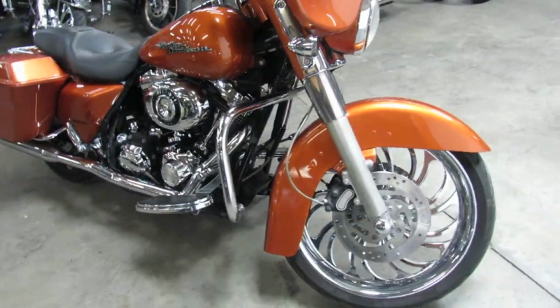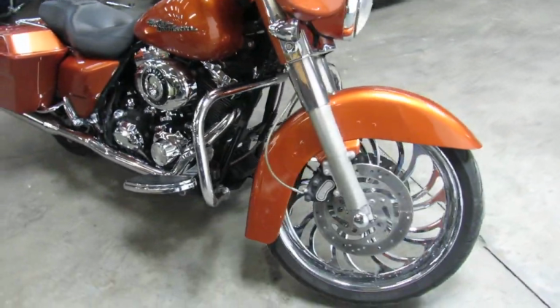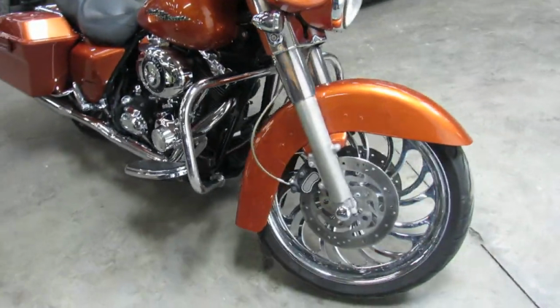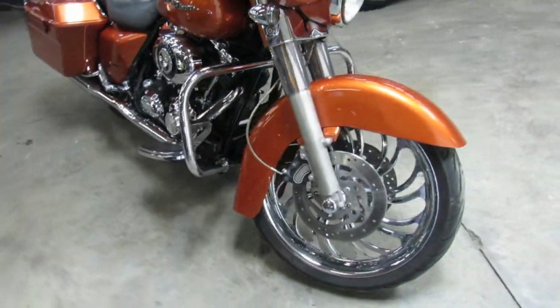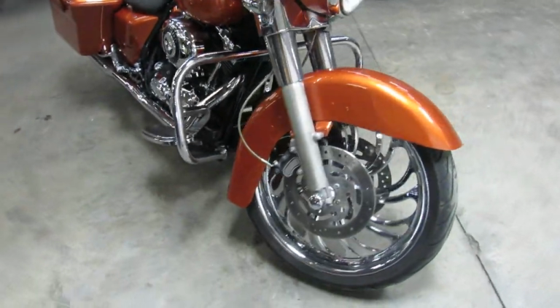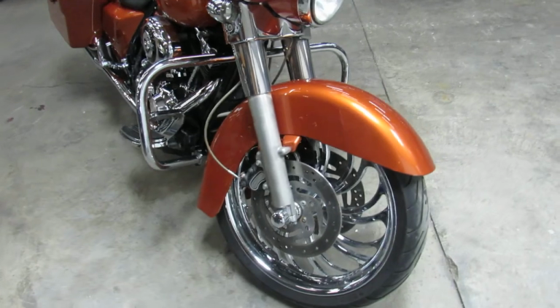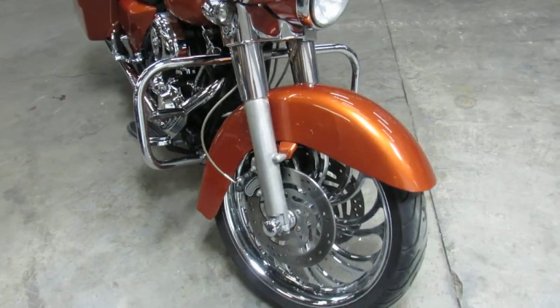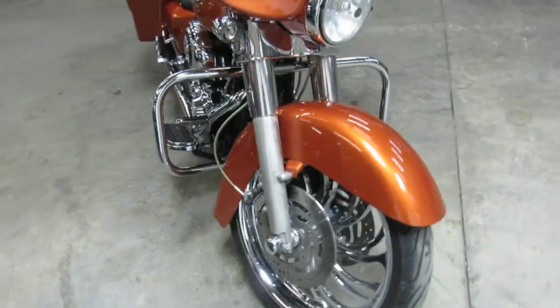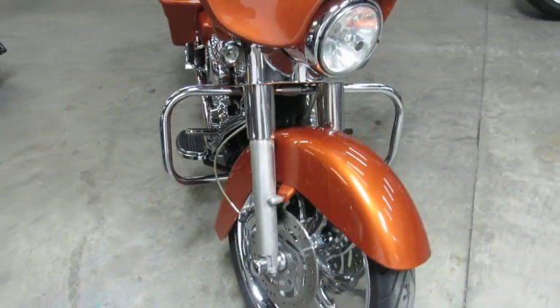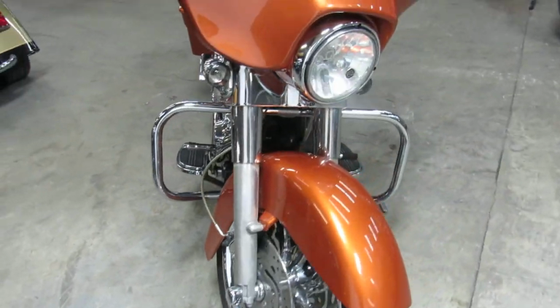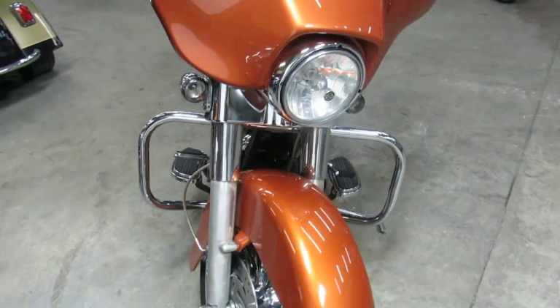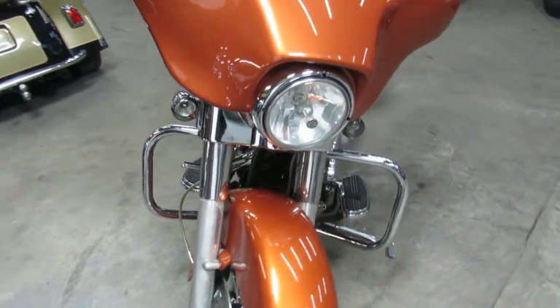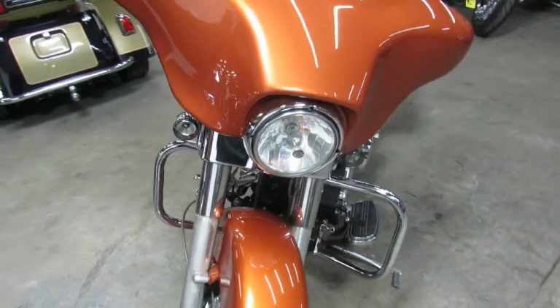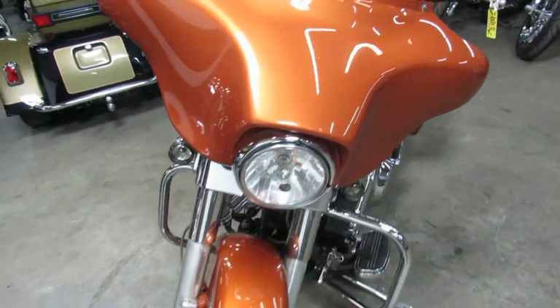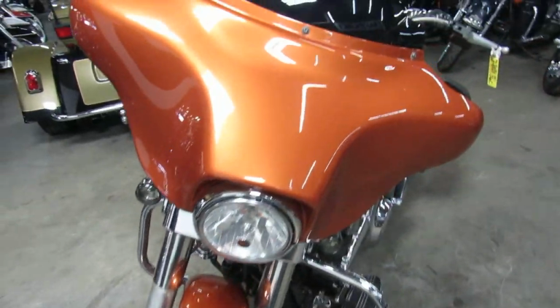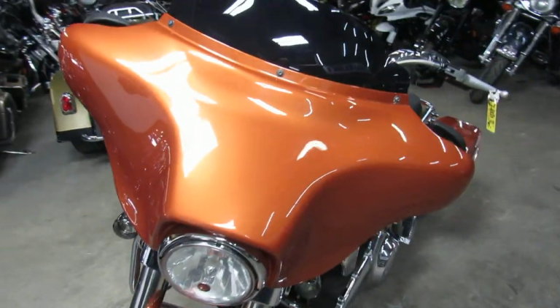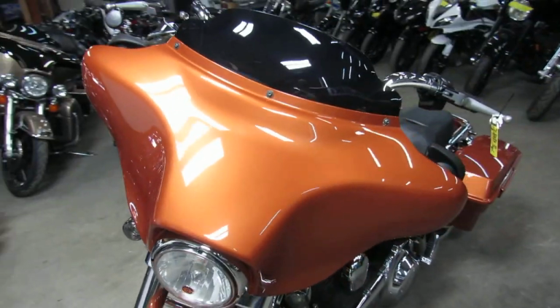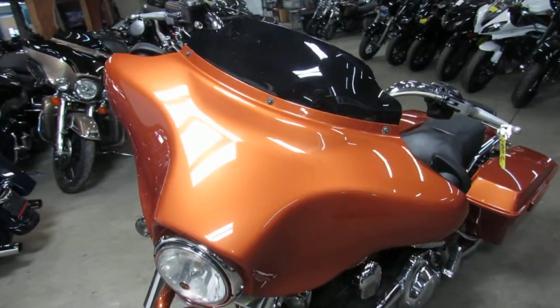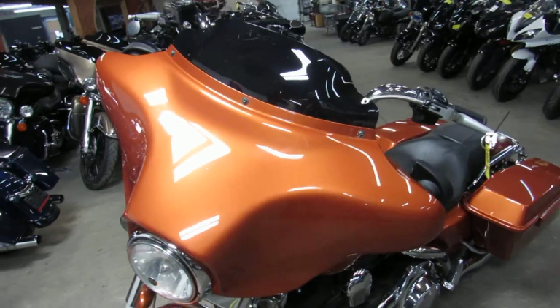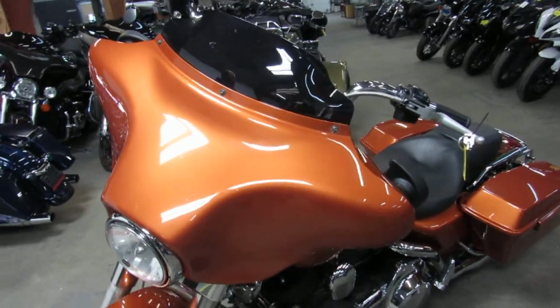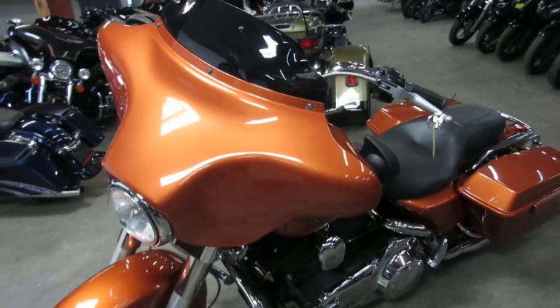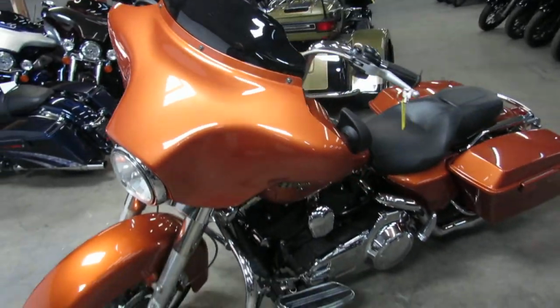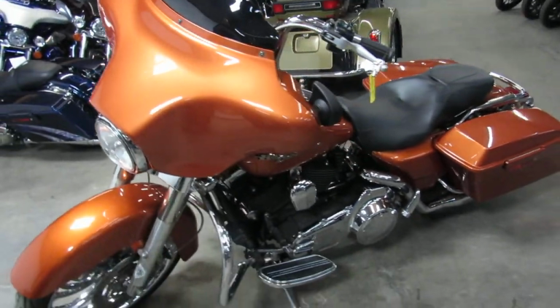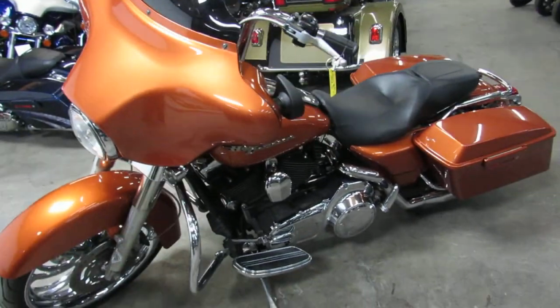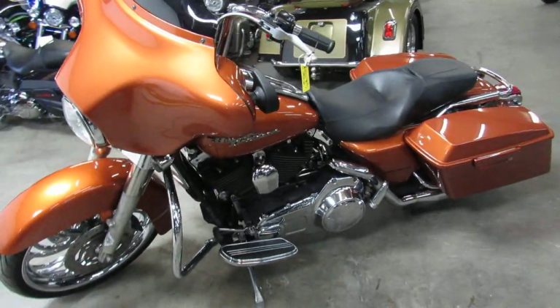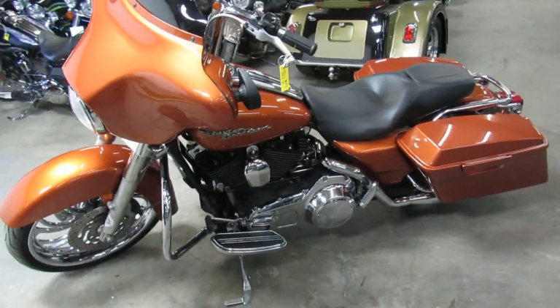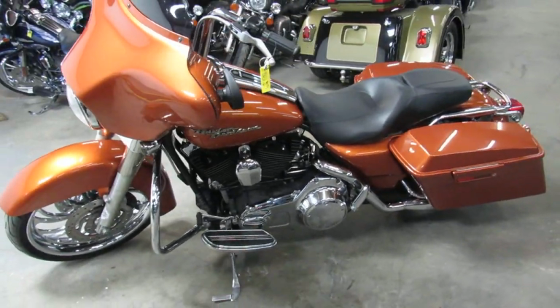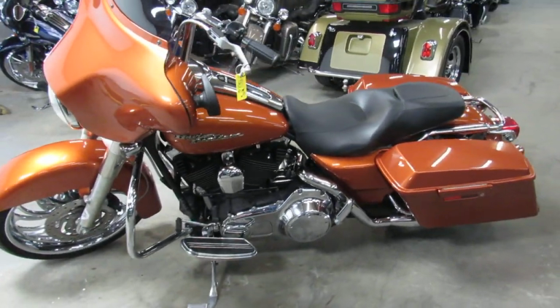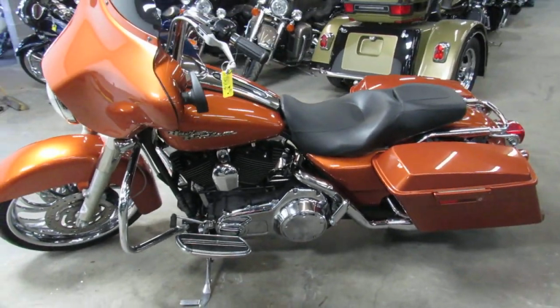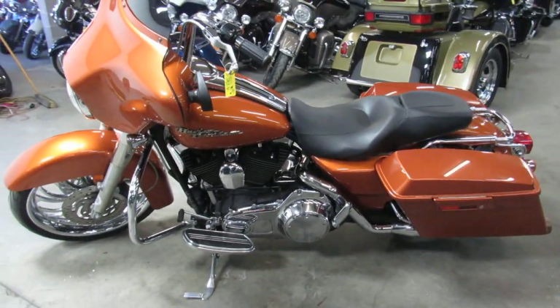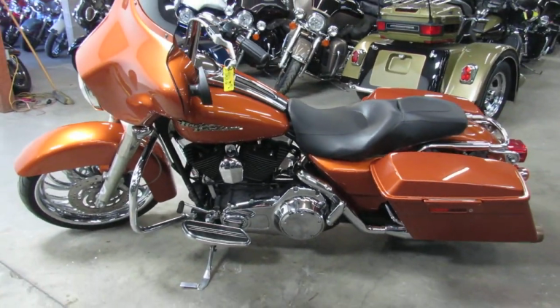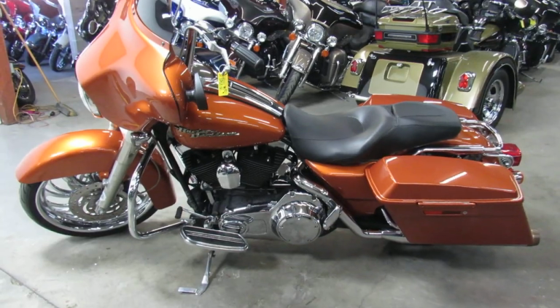Turns heads everywhere you go — stand out from the crowd. 2007 Harley Street Glide, only $12,999. Give us a call, we'll get it done: 810-648-9500.